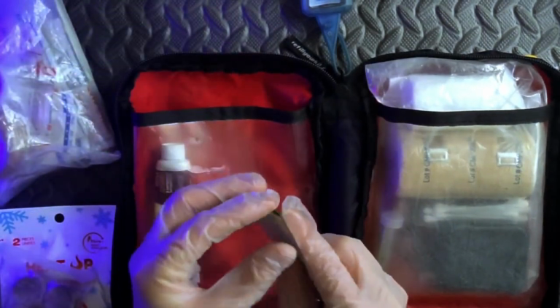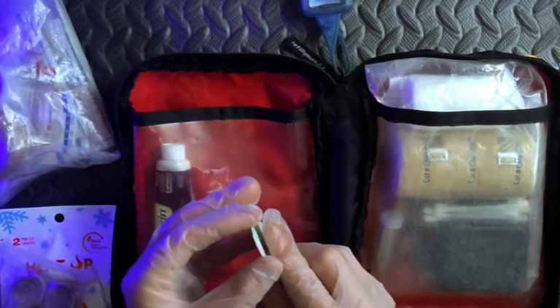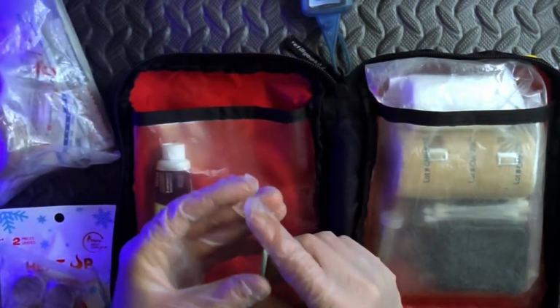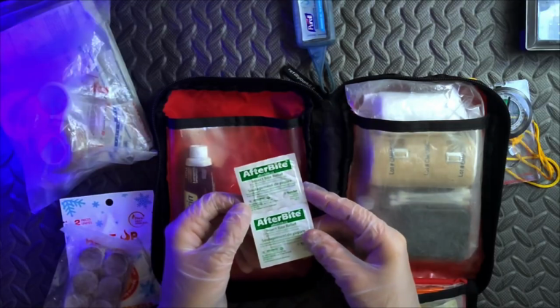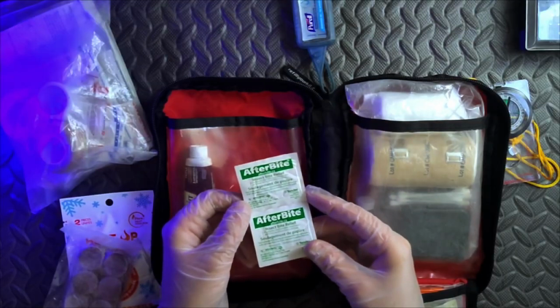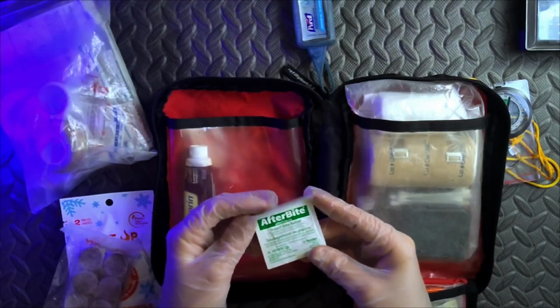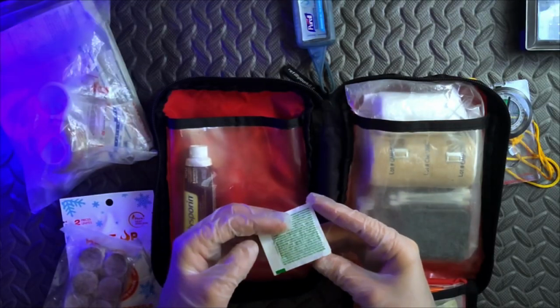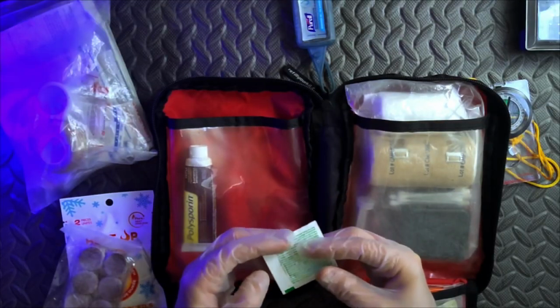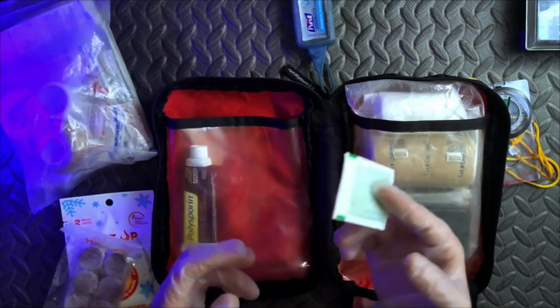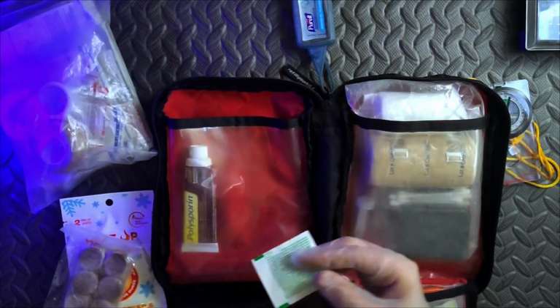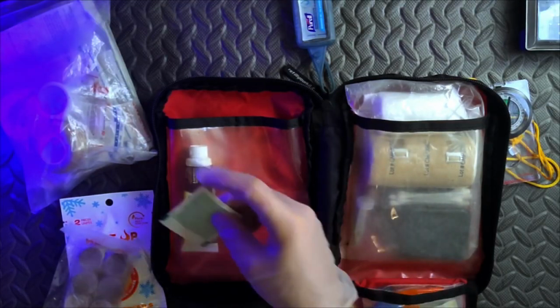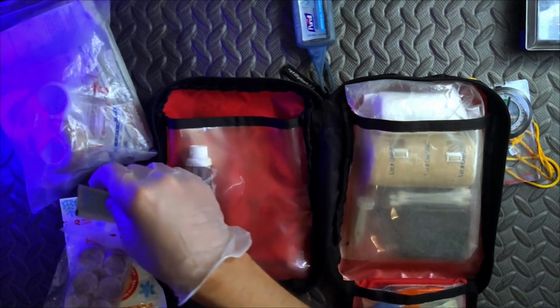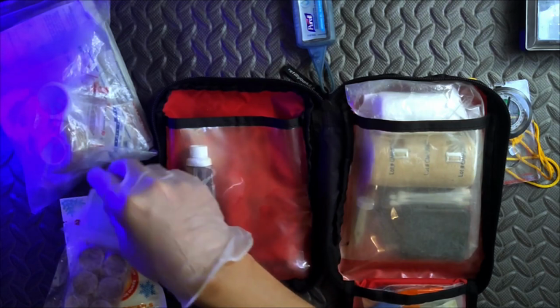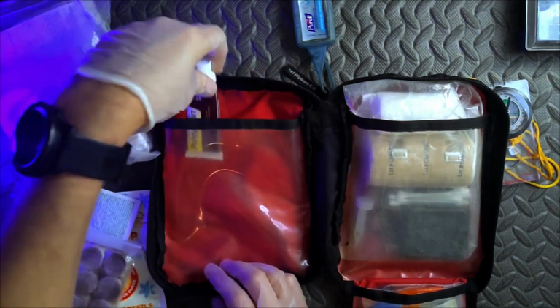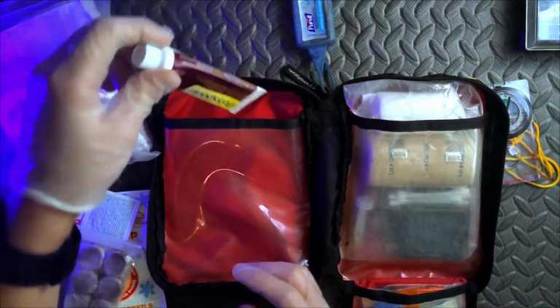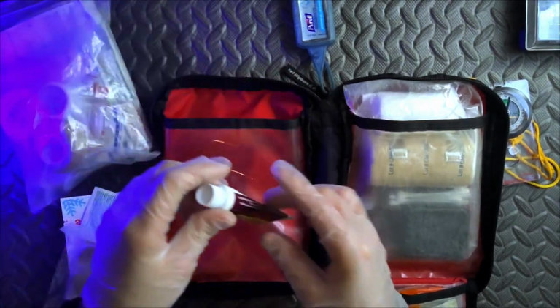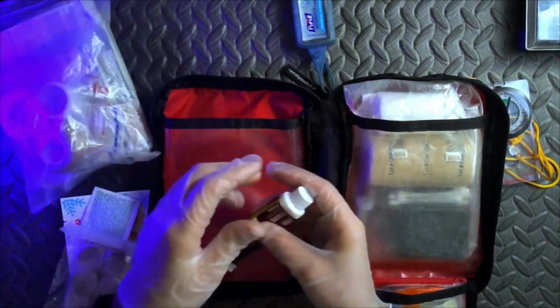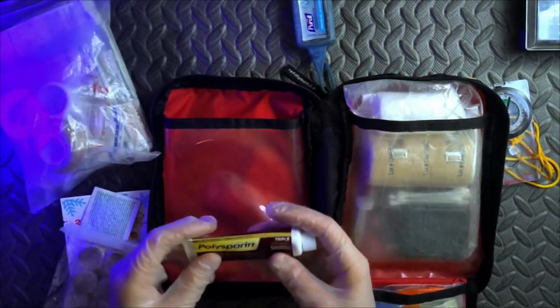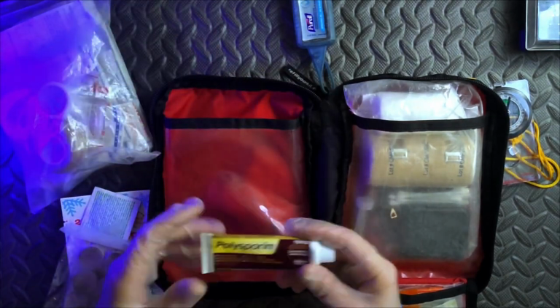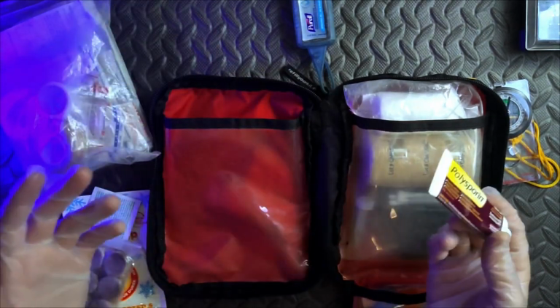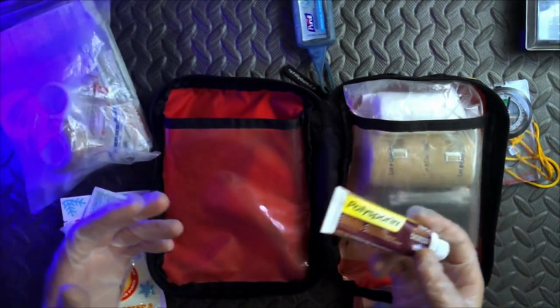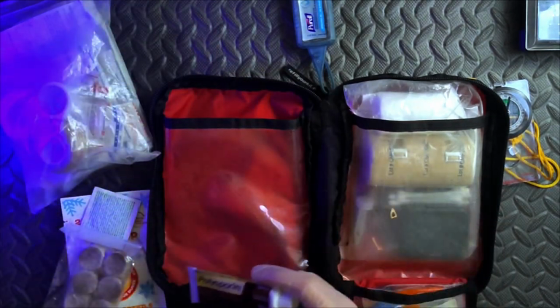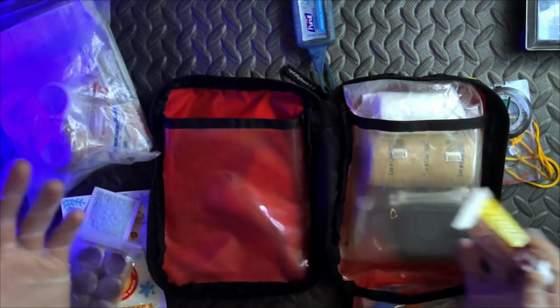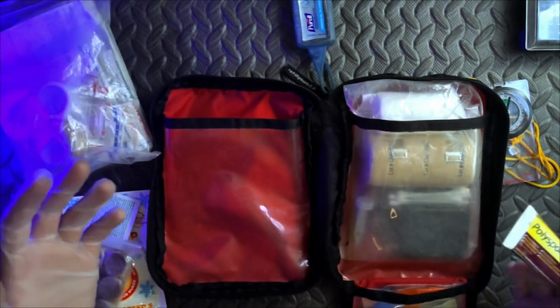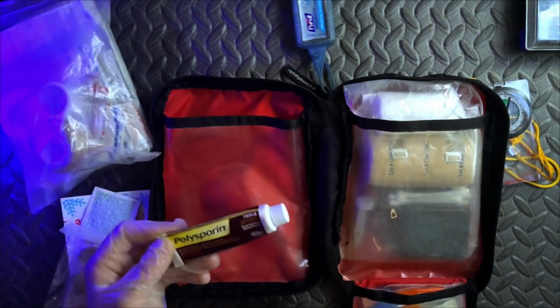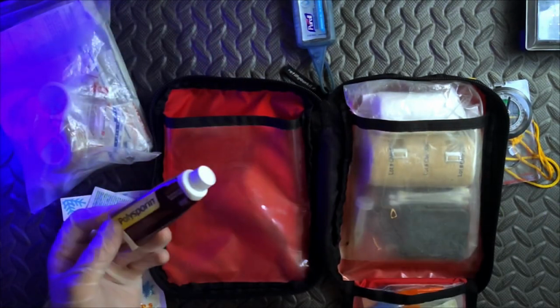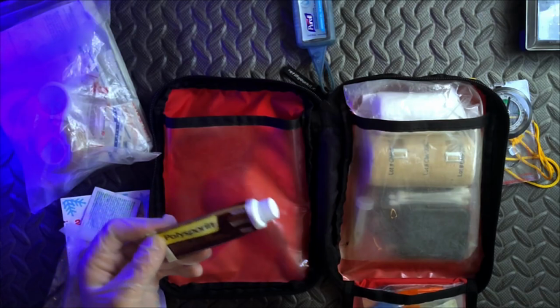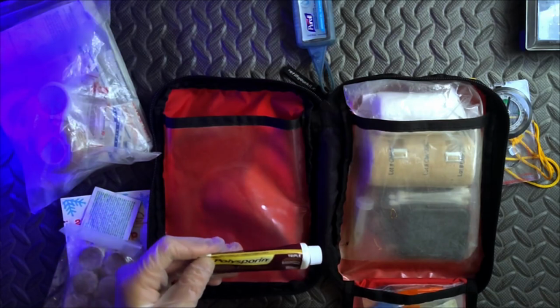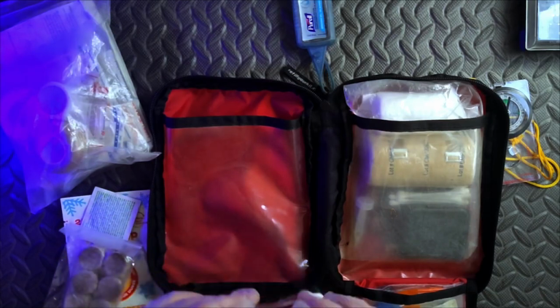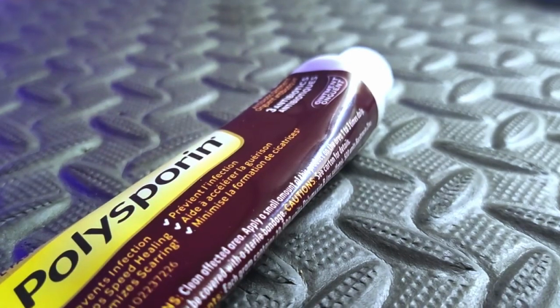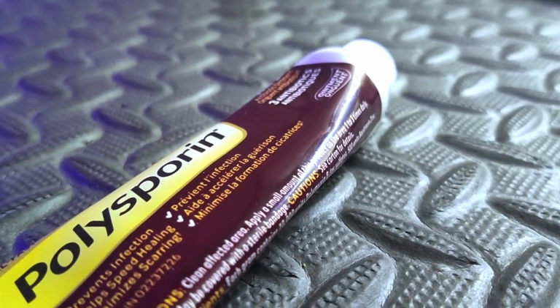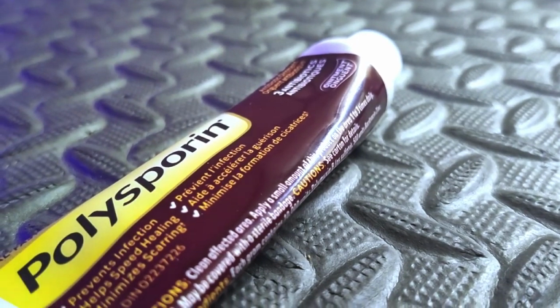We all have to deal with bug bites when we're out in the field, and sometimes people request these. Keep in mind when you're packing these first aid kits that not everything is for you — it's for a team. There's also some antibiotic ointment, which is super important to have.